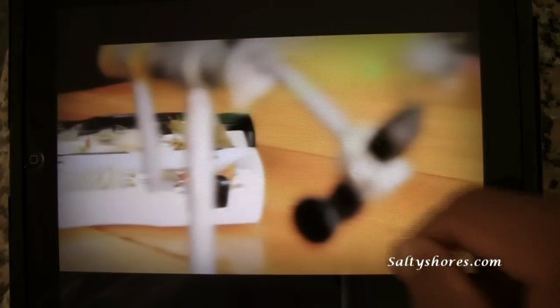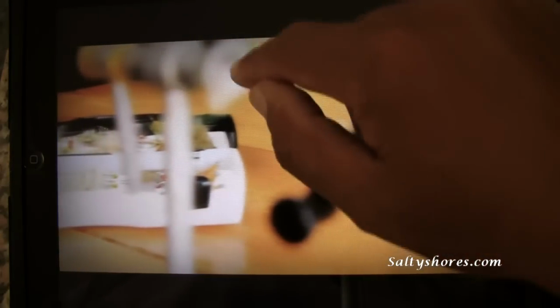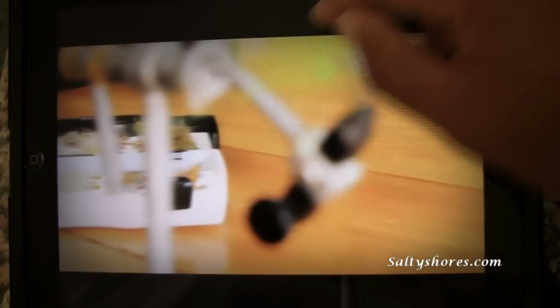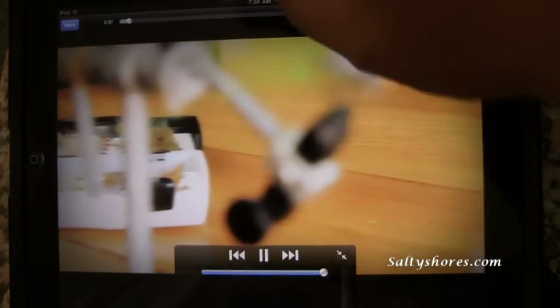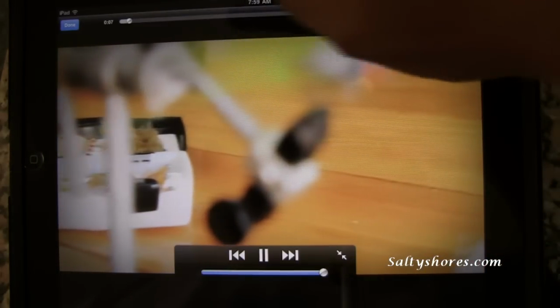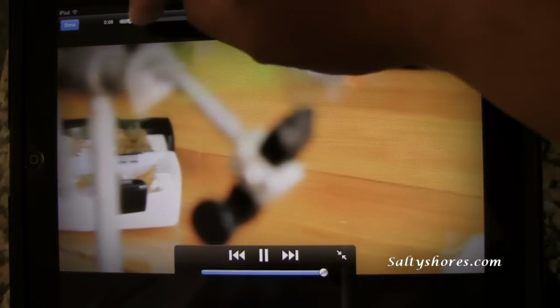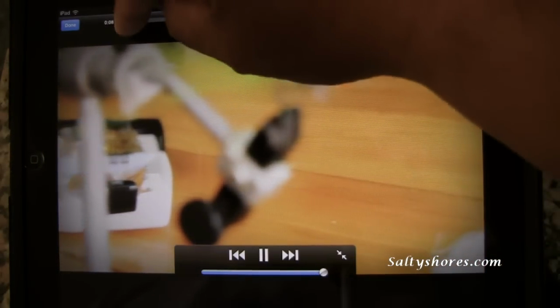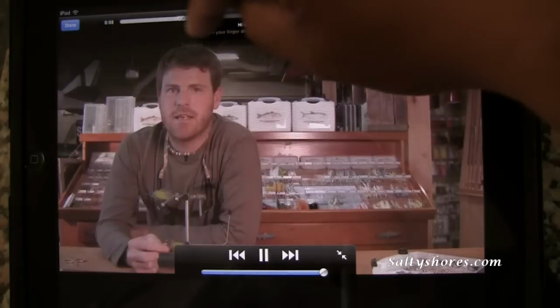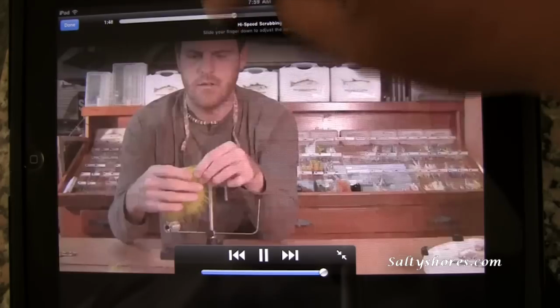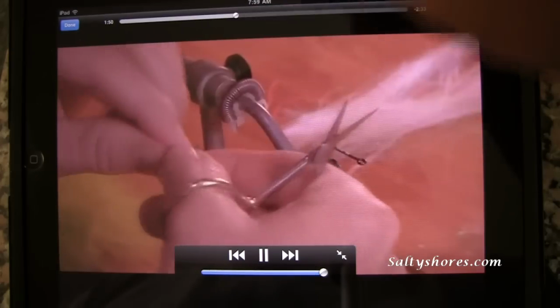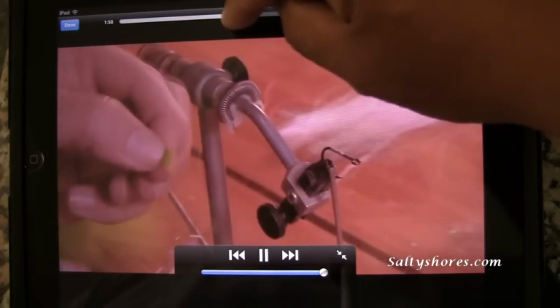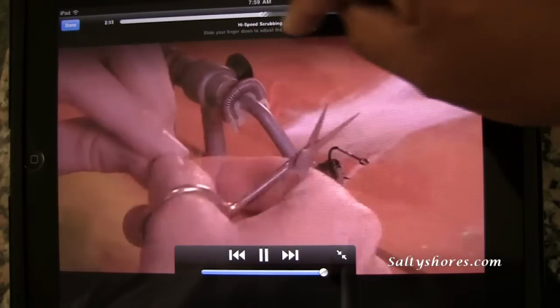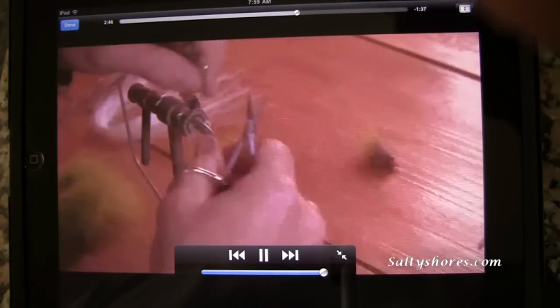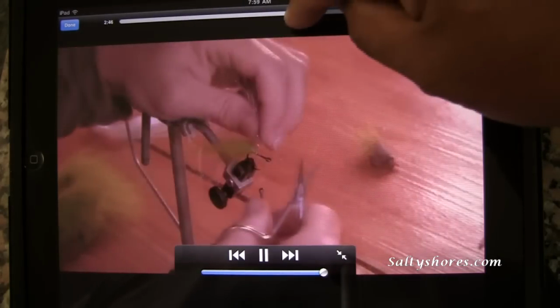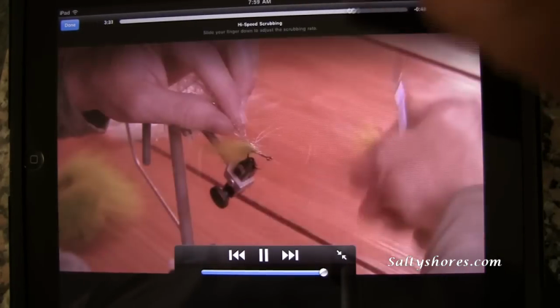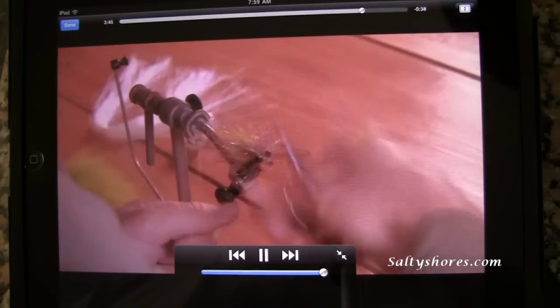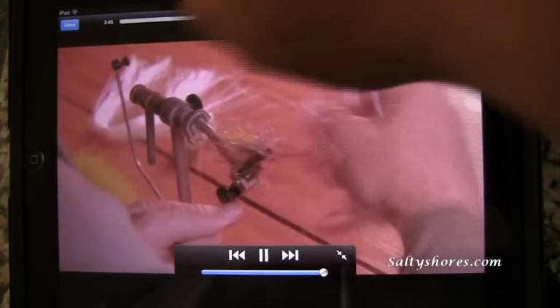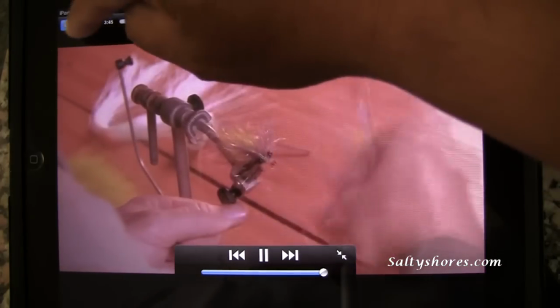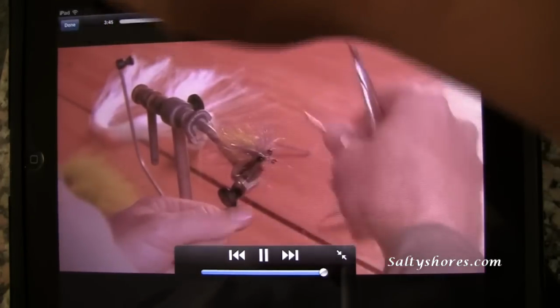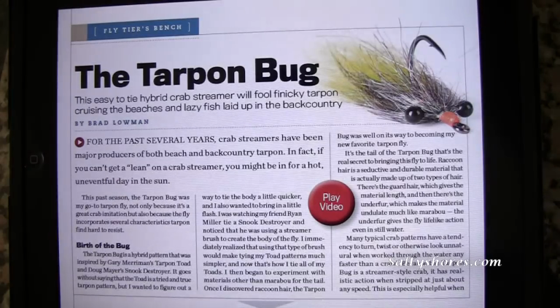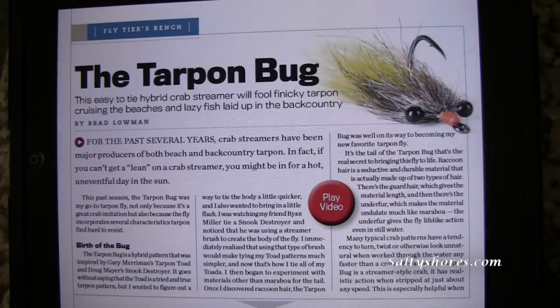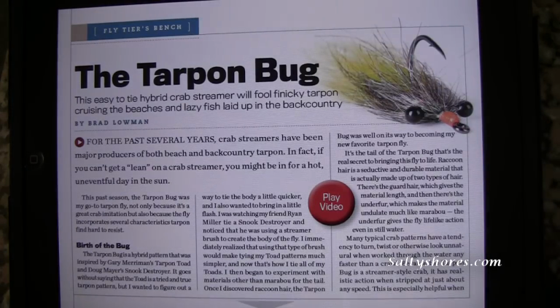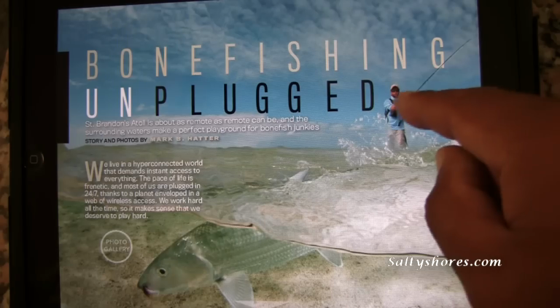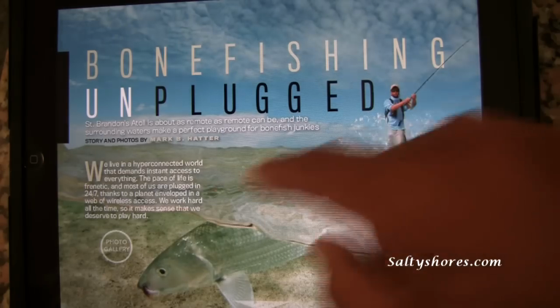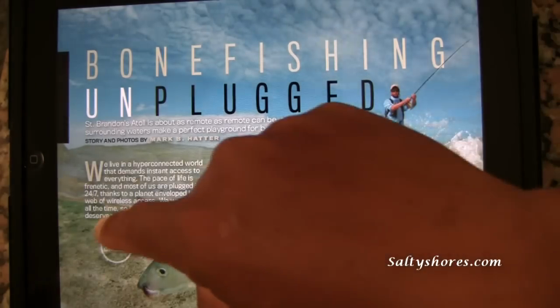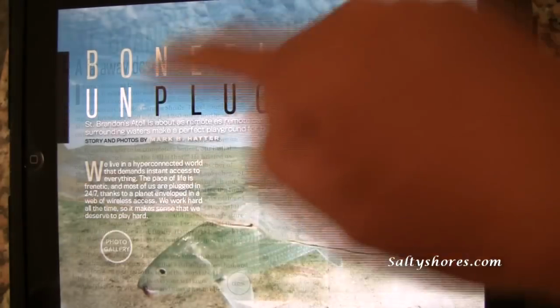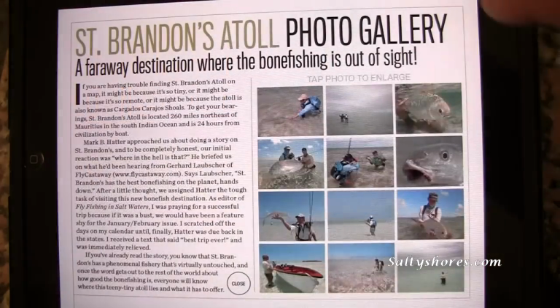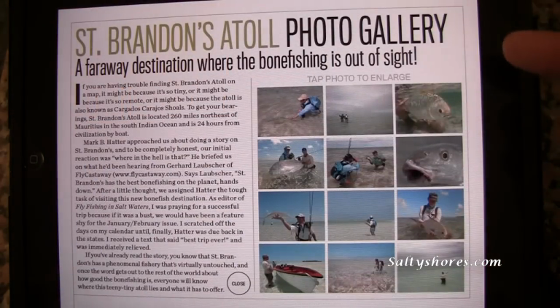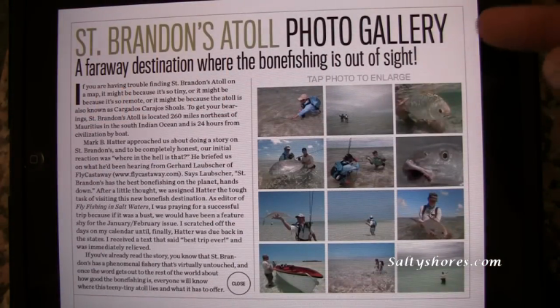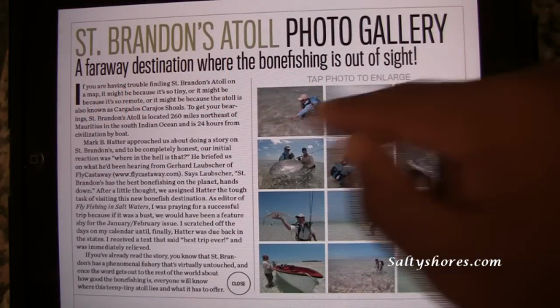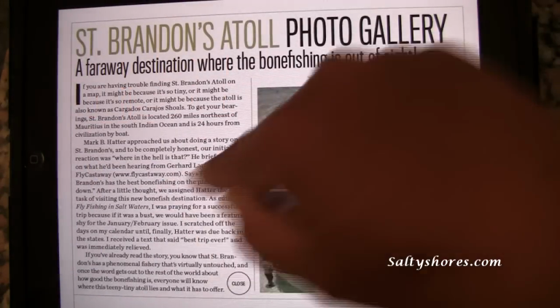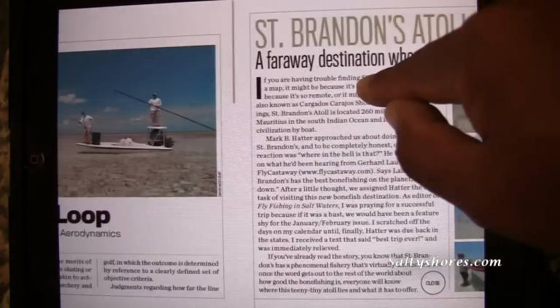As you can see, it covers the tarpon flies. You can fast forward or go backwards through the video. When you're done, just click Done. There are also photo galleries — you can click on photo galleries and that gives you photo galleries and more.